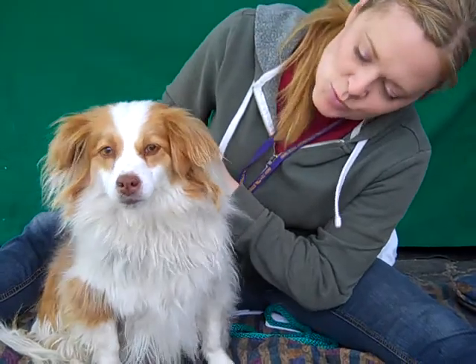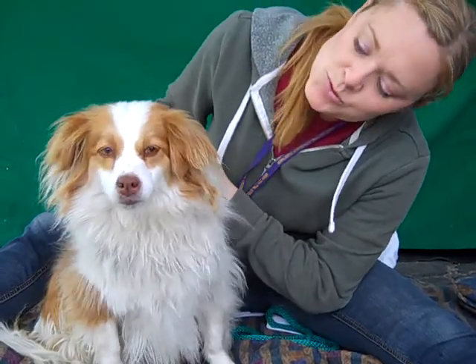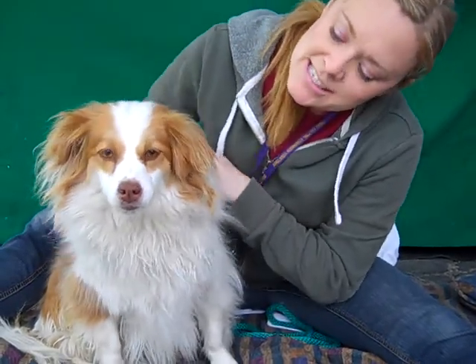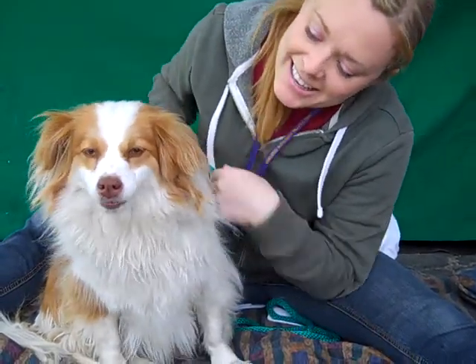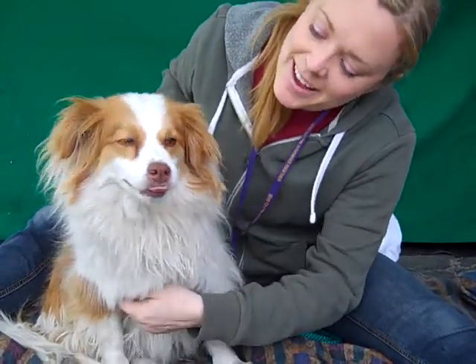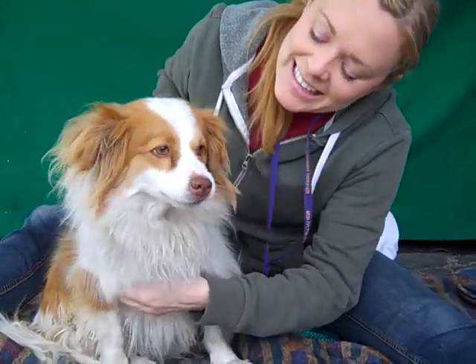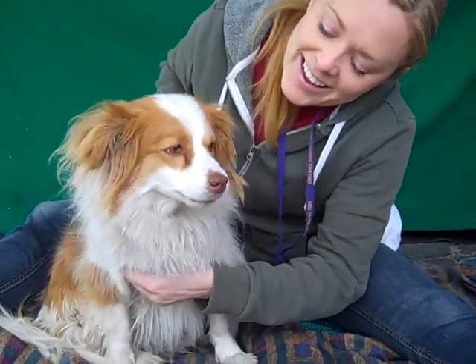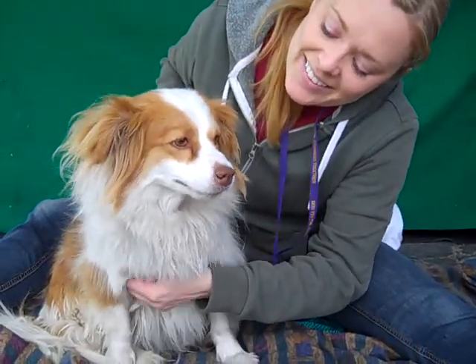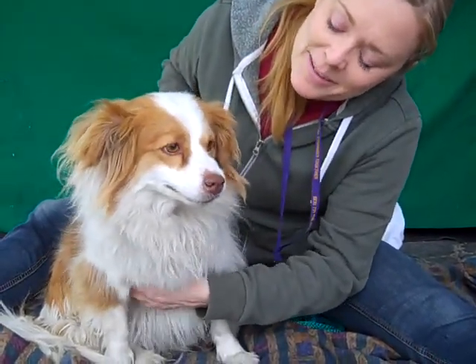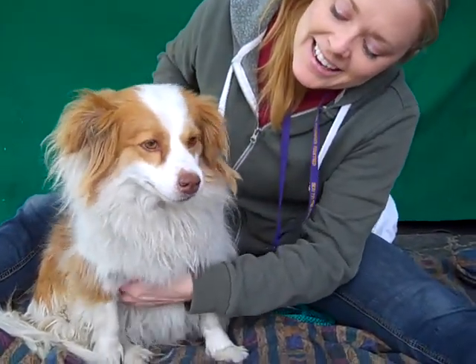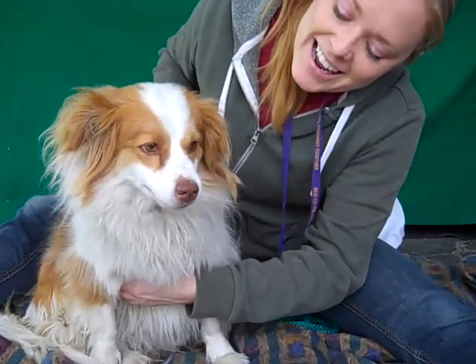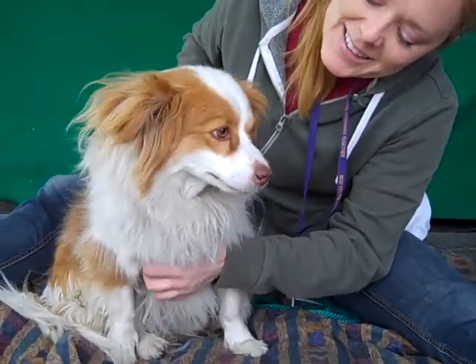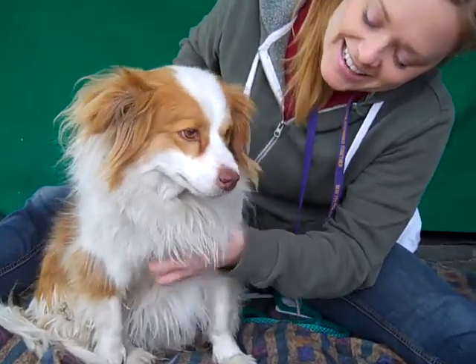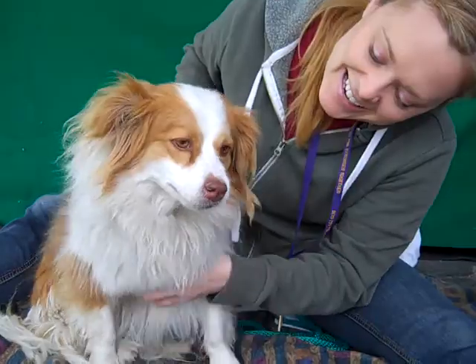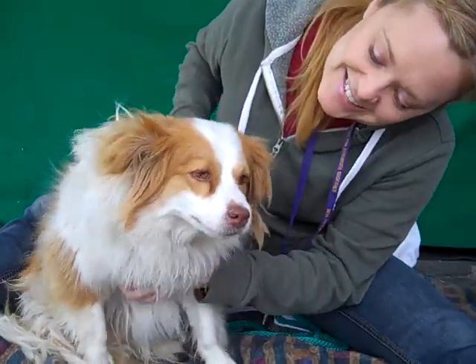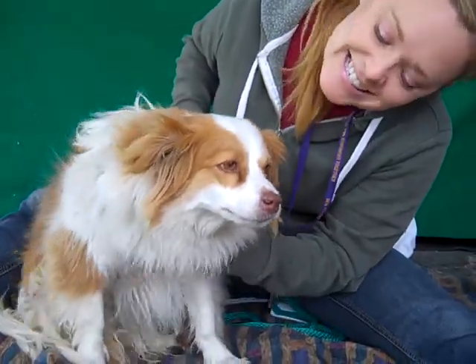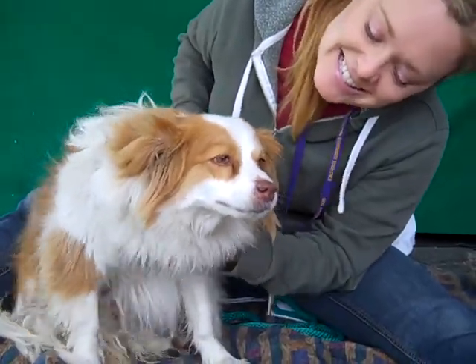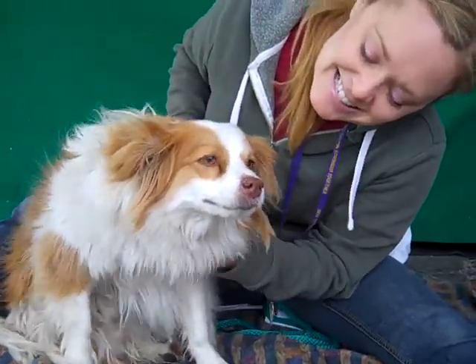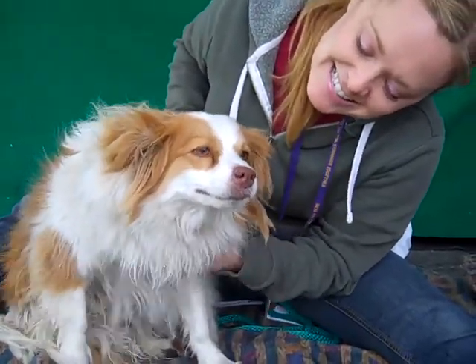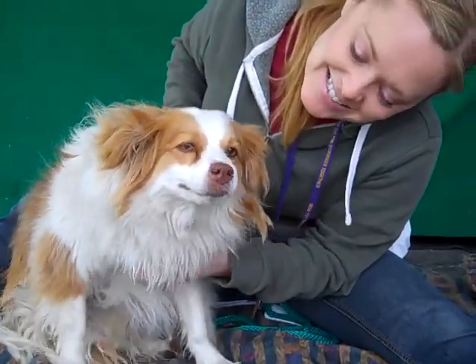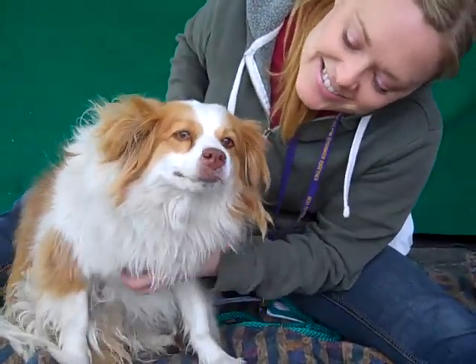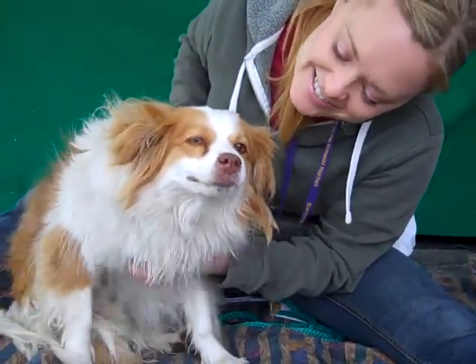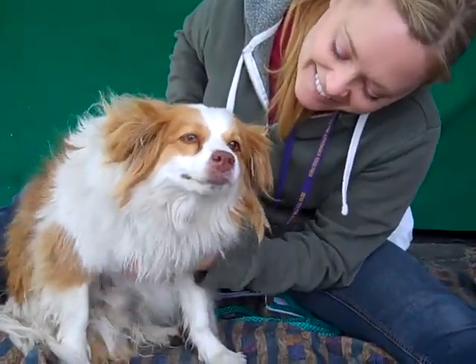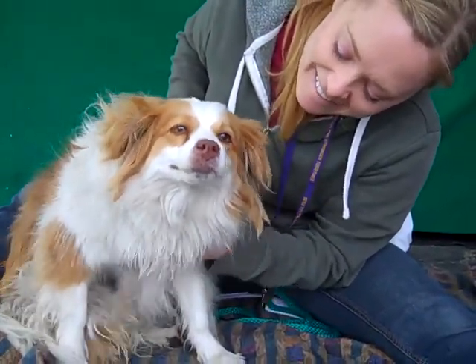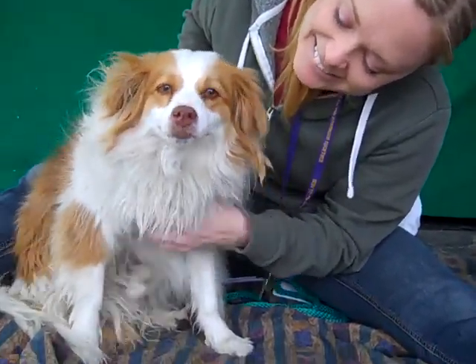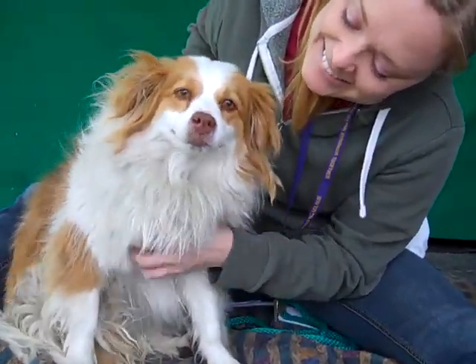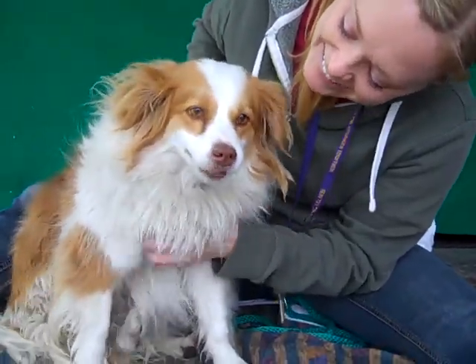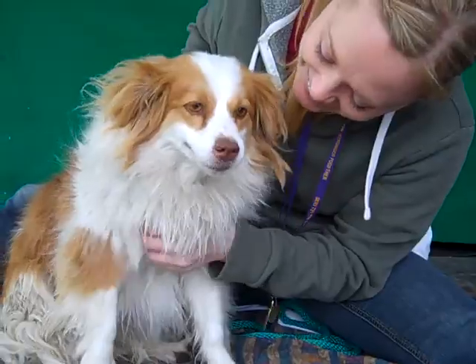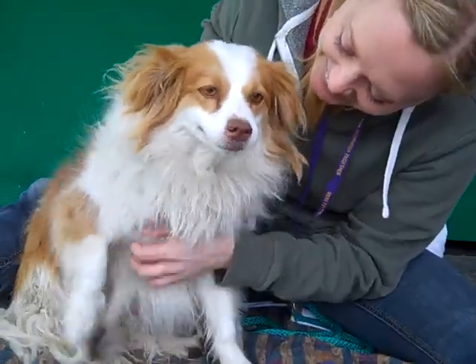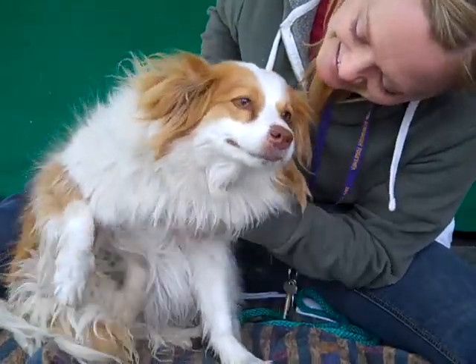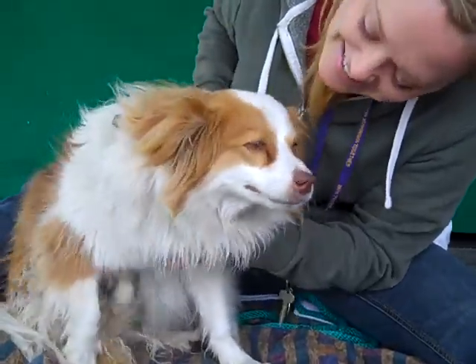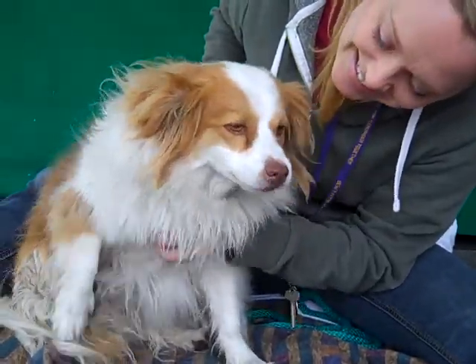She is going to be a sweetheart and make a wonderful addition to your home. So come on down and meet Mickey today and take her home from the Baldwin Park shelter — you can give her some of these good scratches too. High five, Mickey!